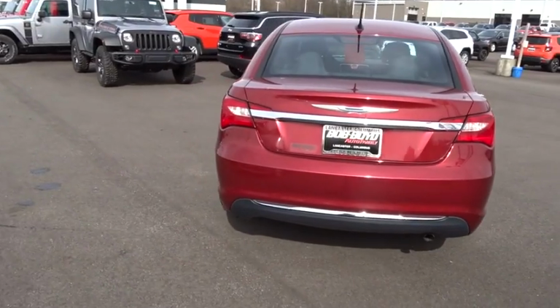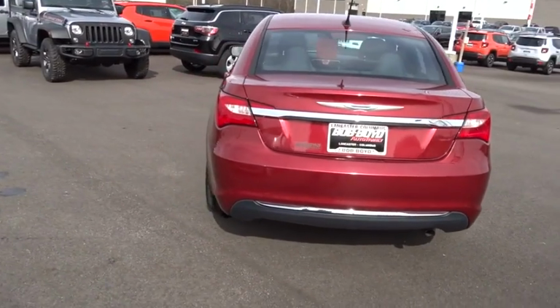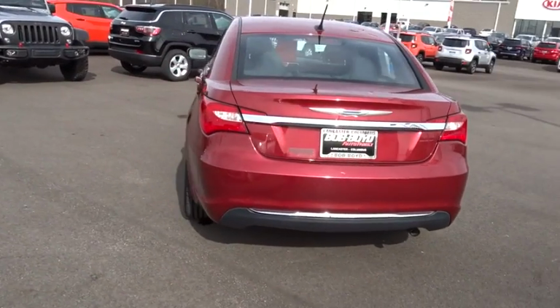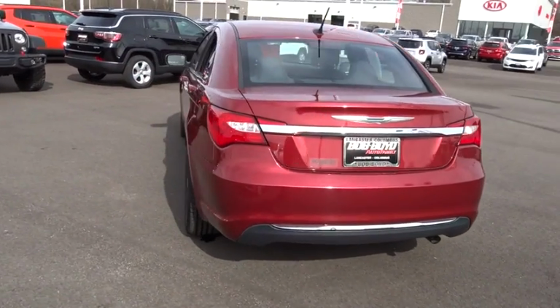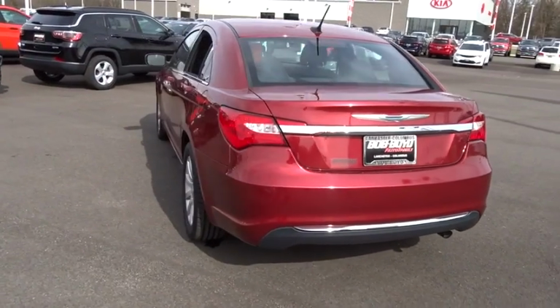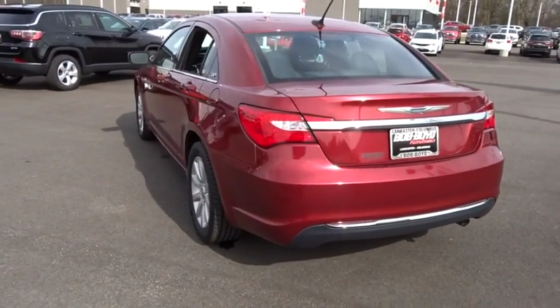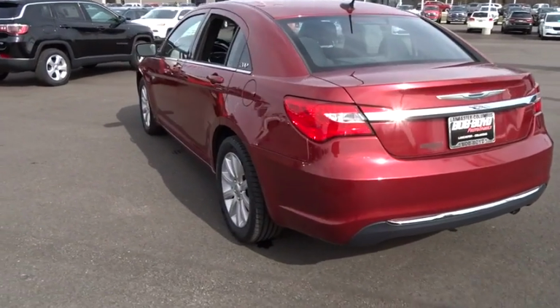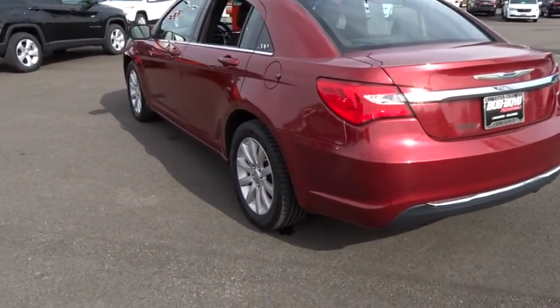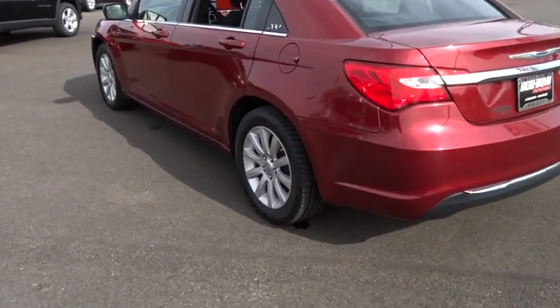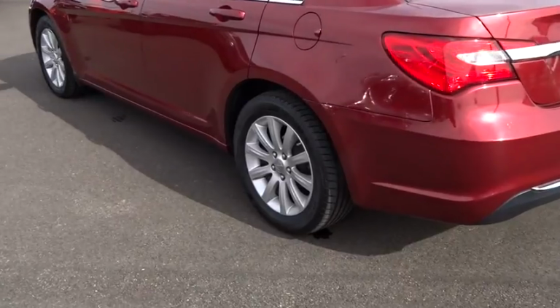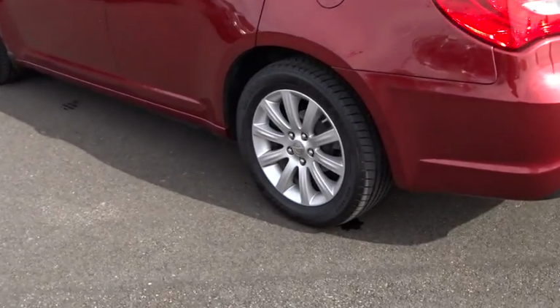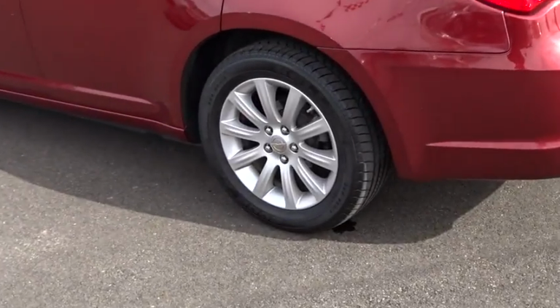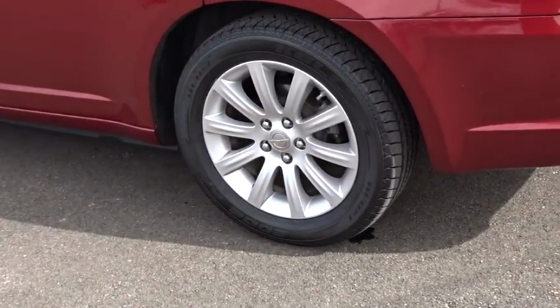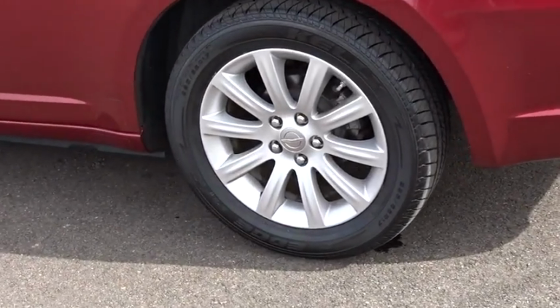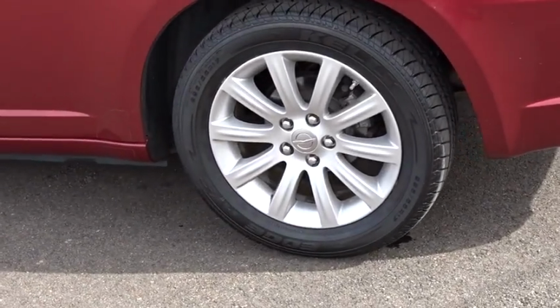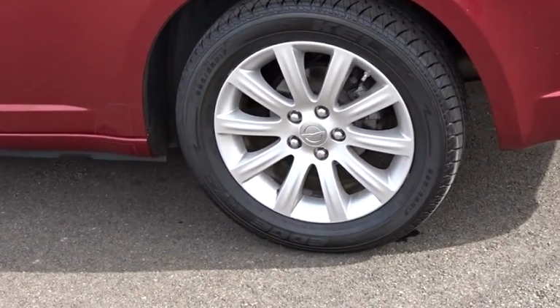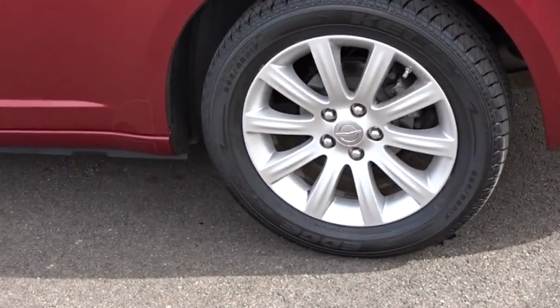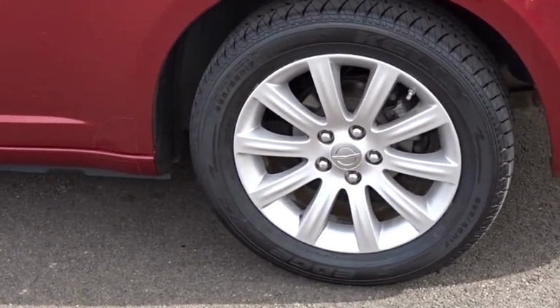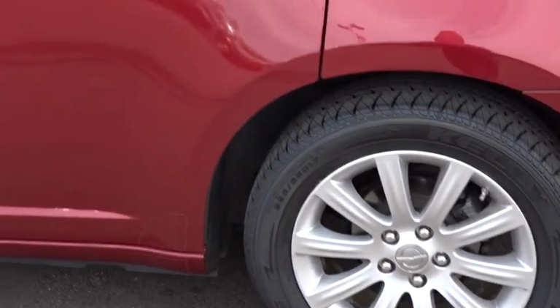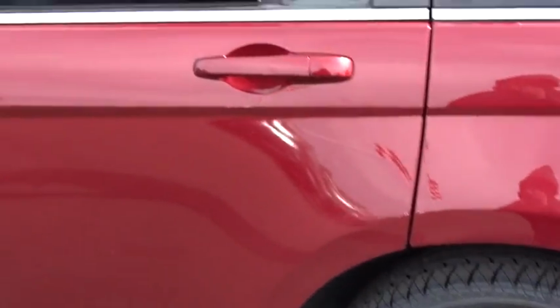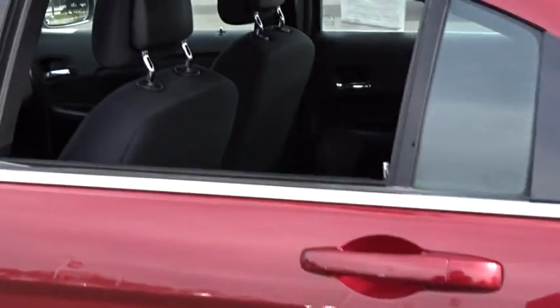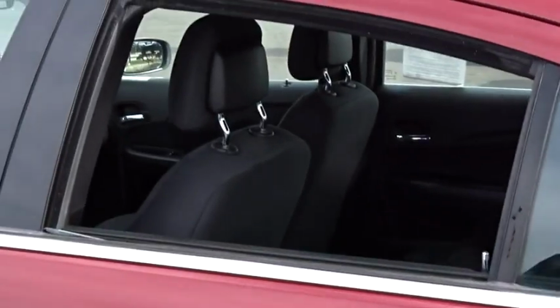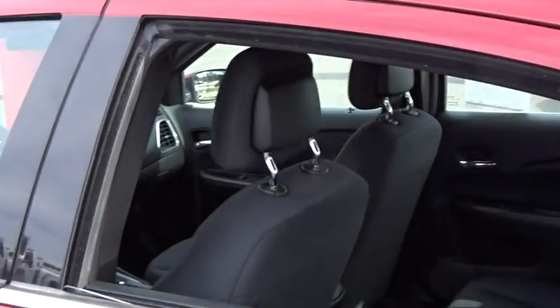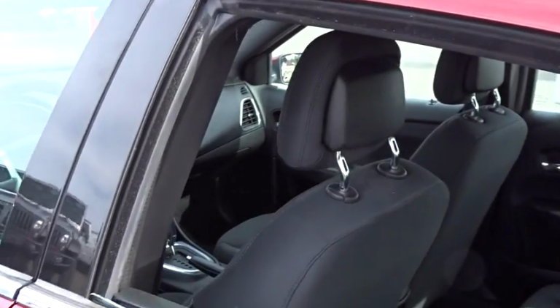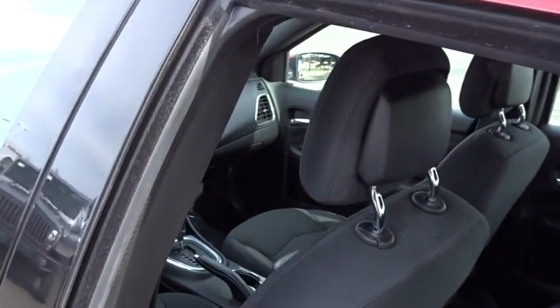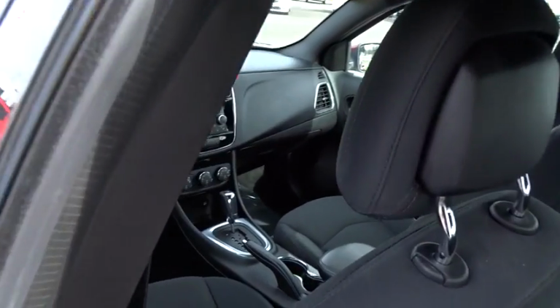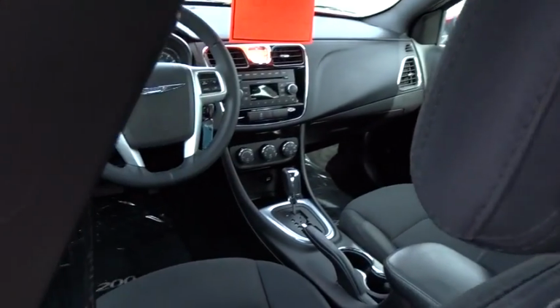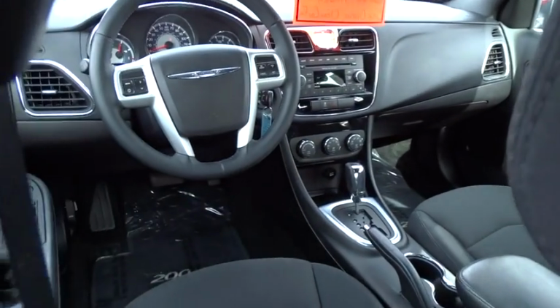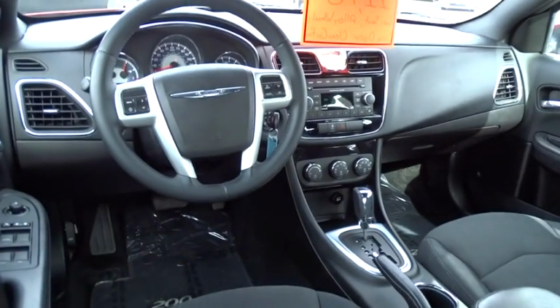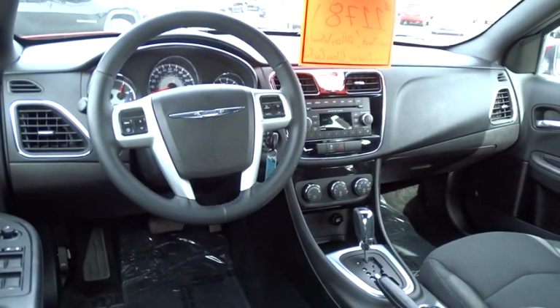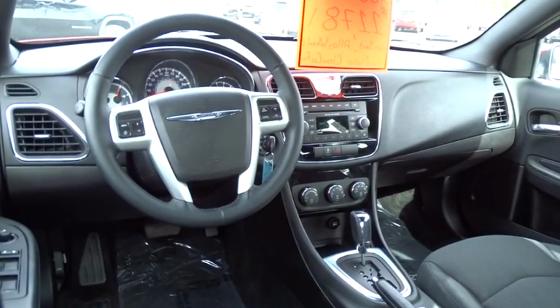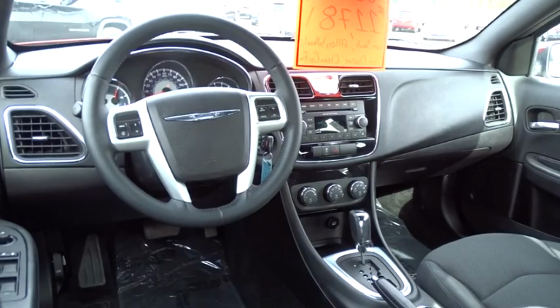This vehicle has less than 40,000 miles. Here are some of this vehicle's great options: traction control, dual airbags, power steering, four-wheel disc brakes, universal garage door opener, center armrest, compass, security system.